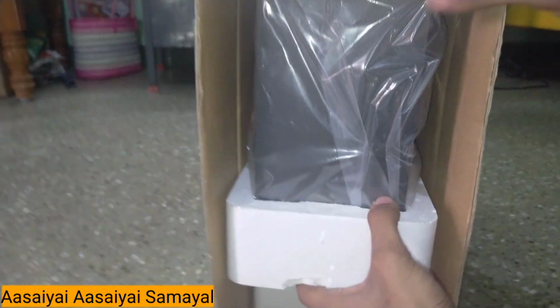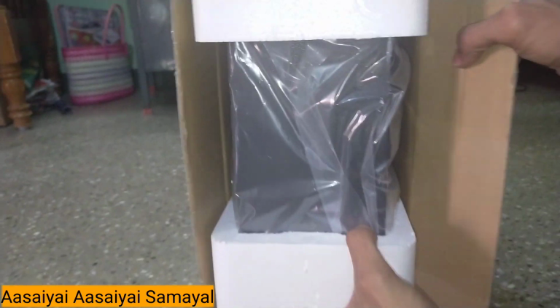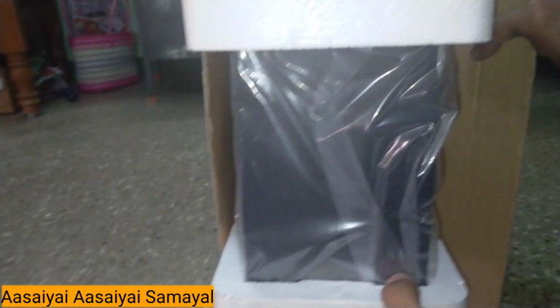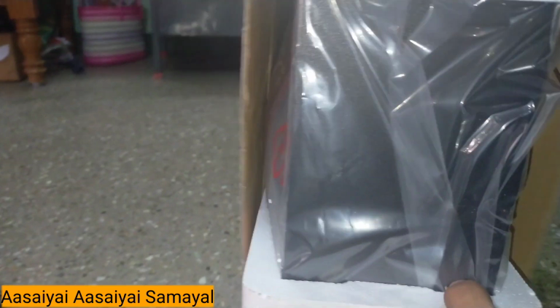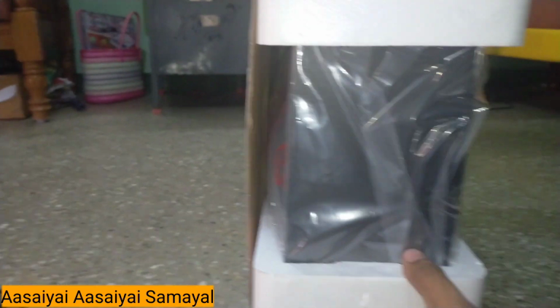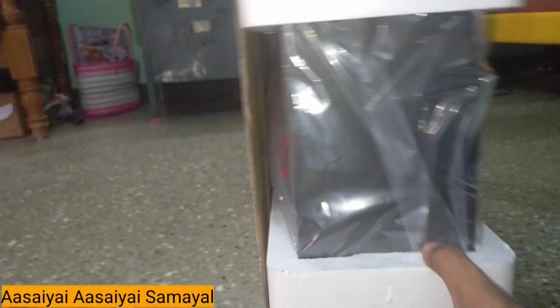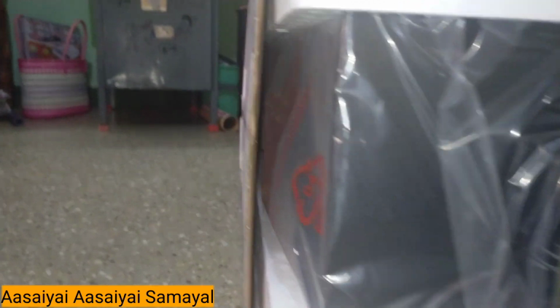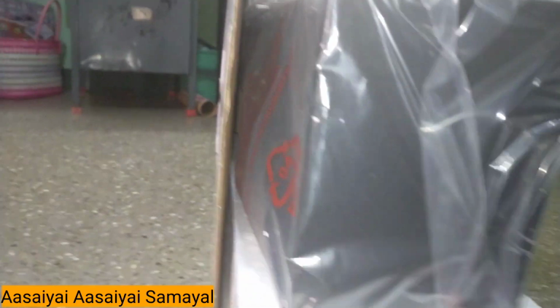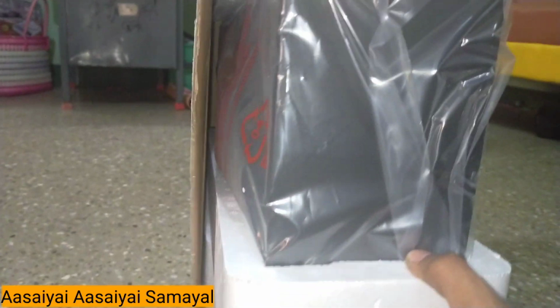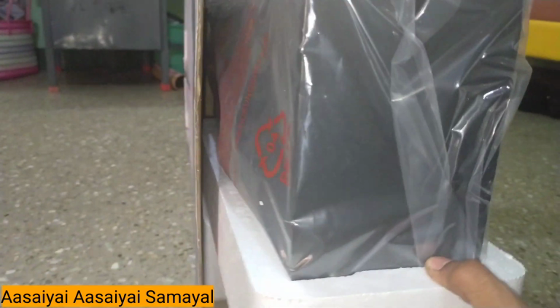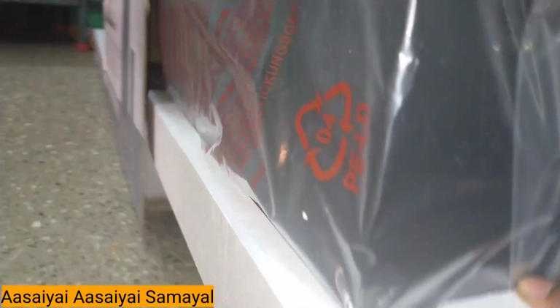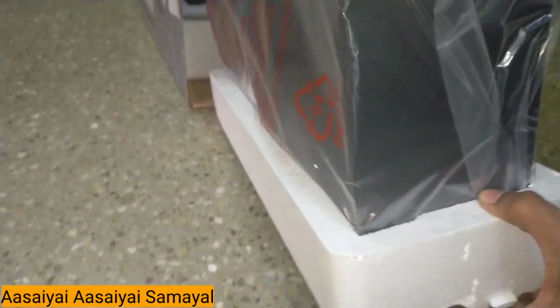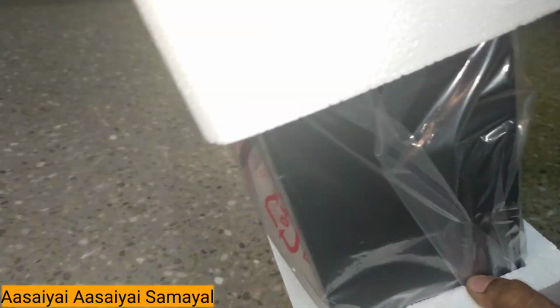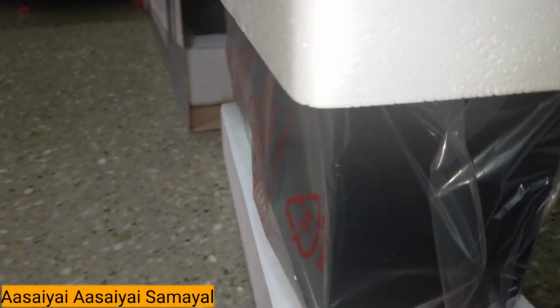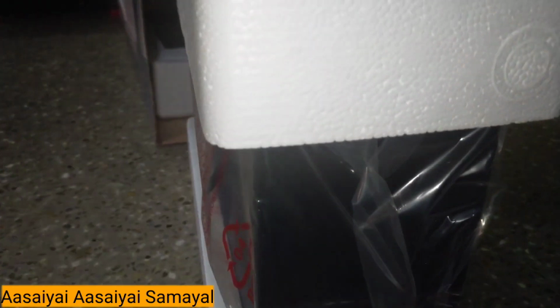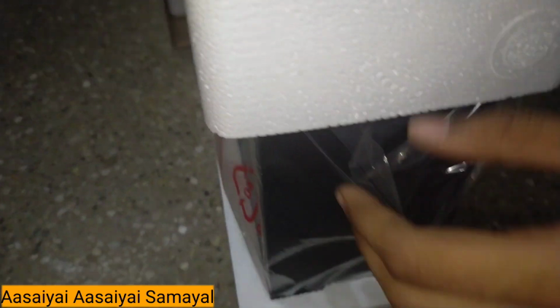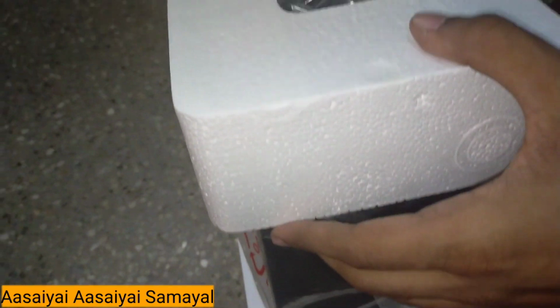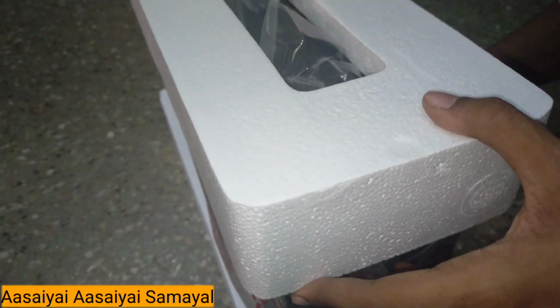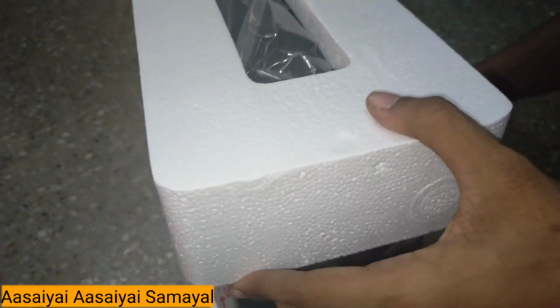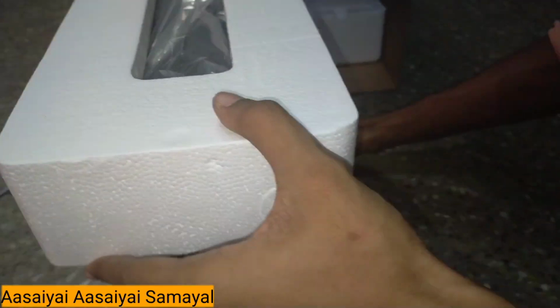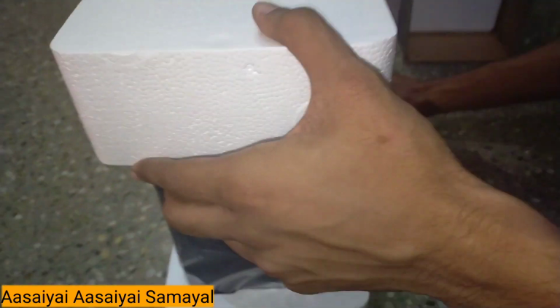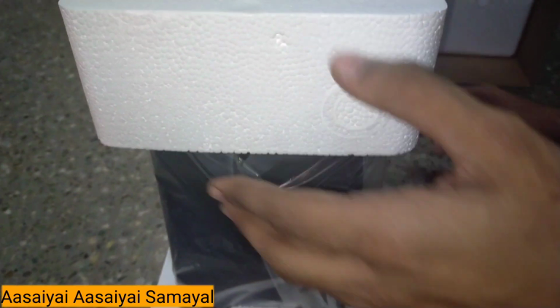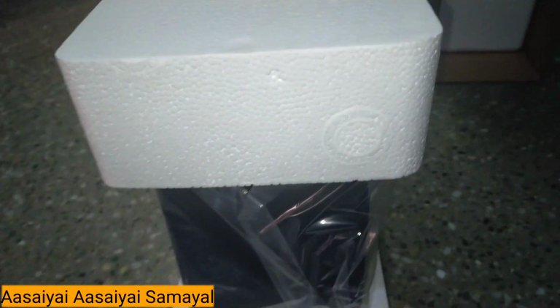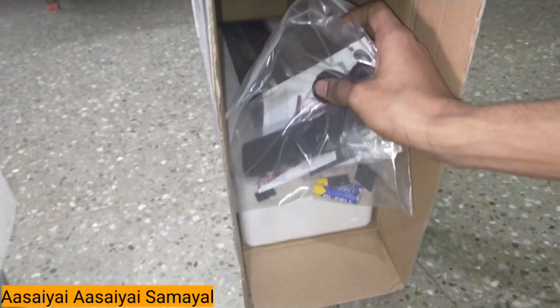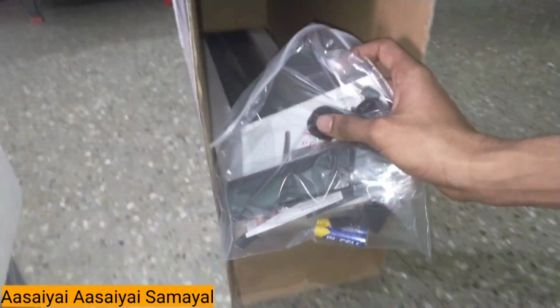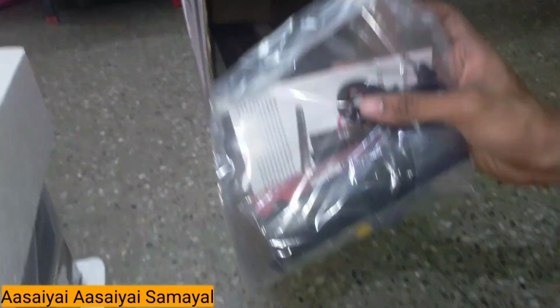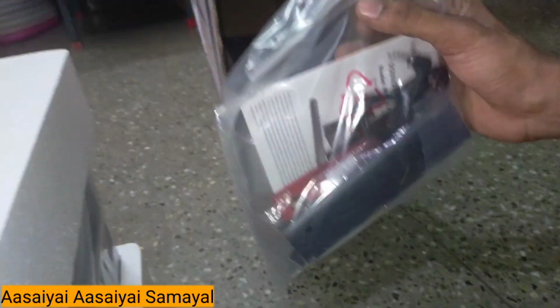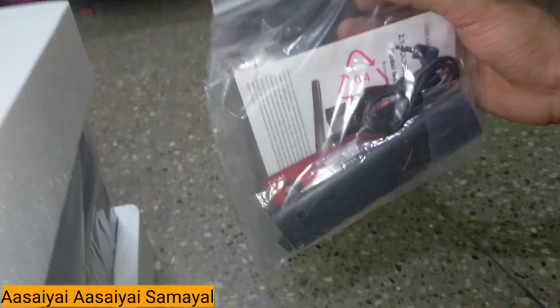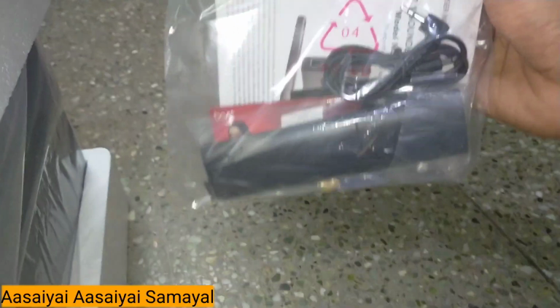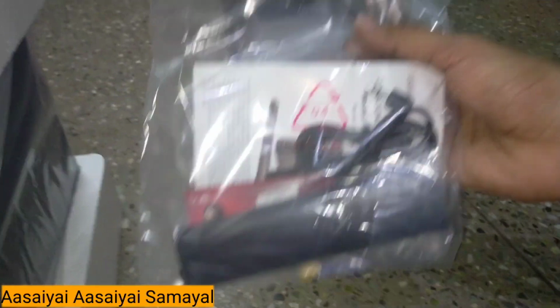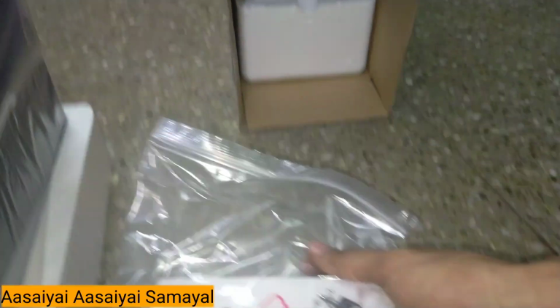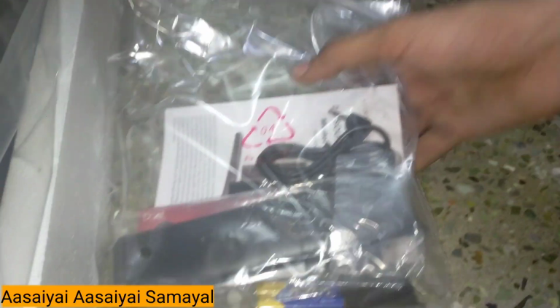Let's look at the product in the box. This is the subwoofer. There is a lot of packing — there are many damages to watch for. They are packed well. I have a warranty card.